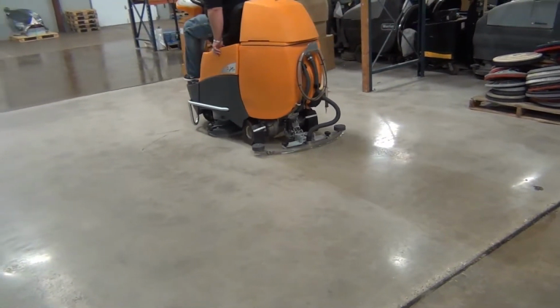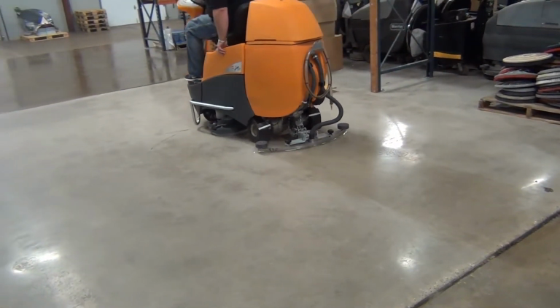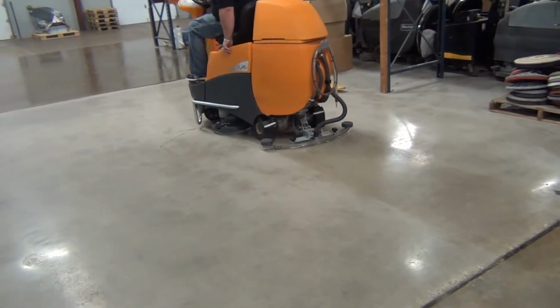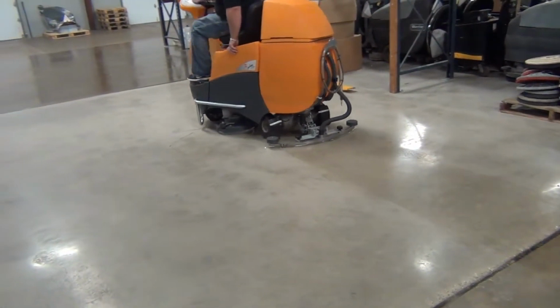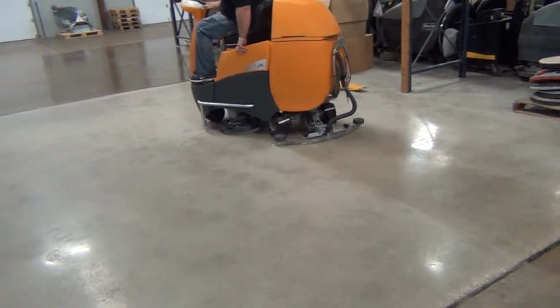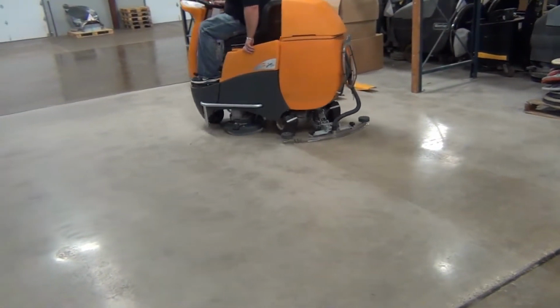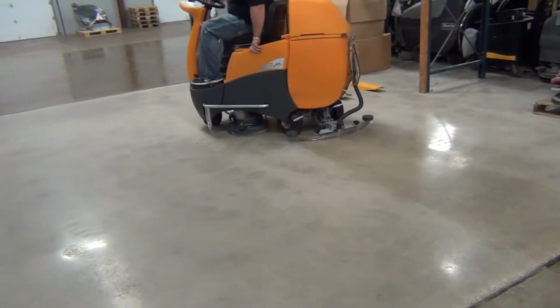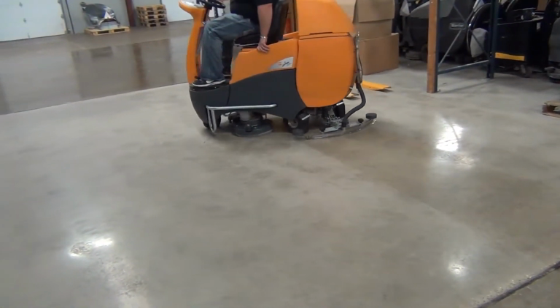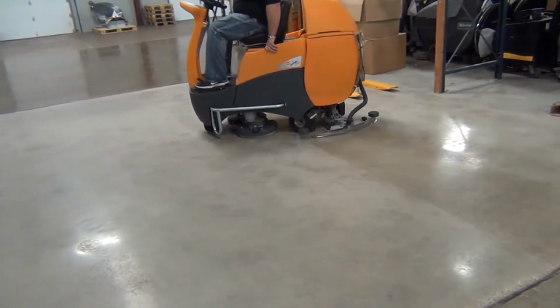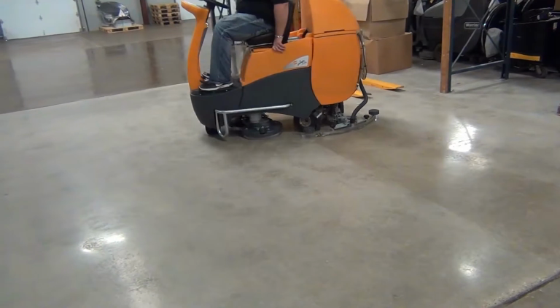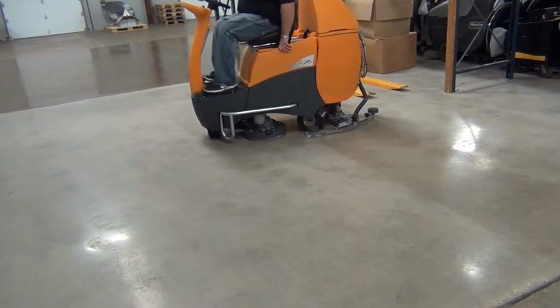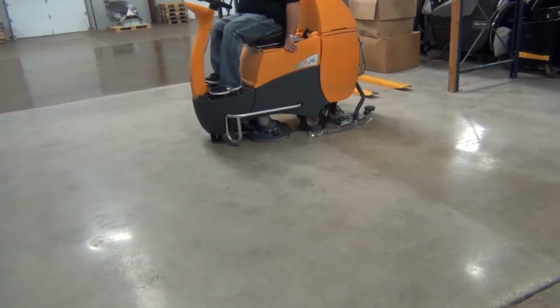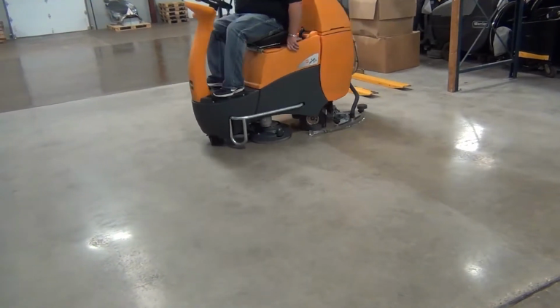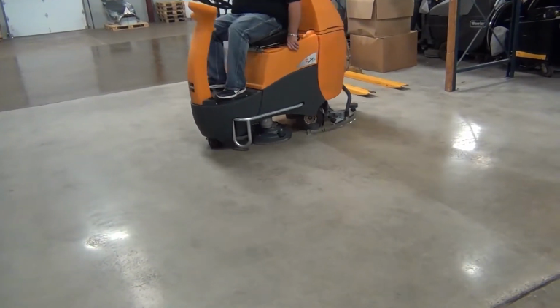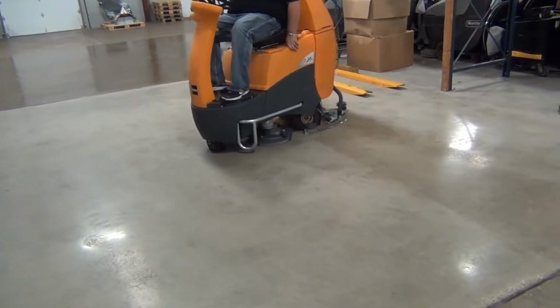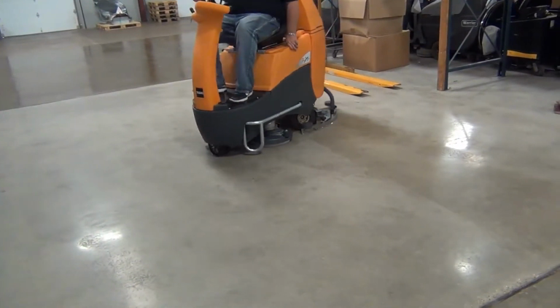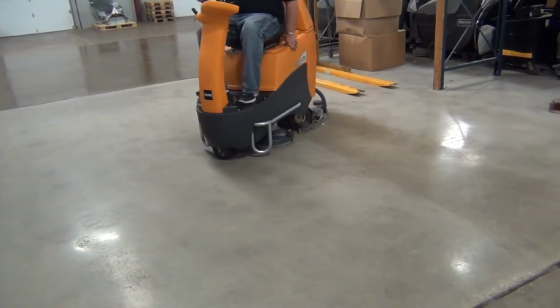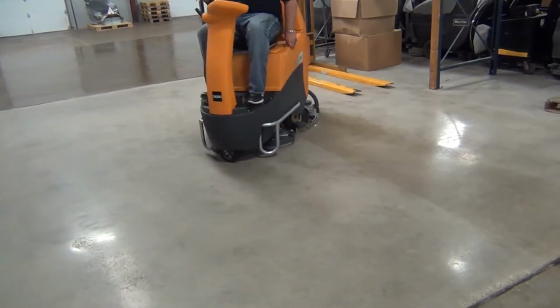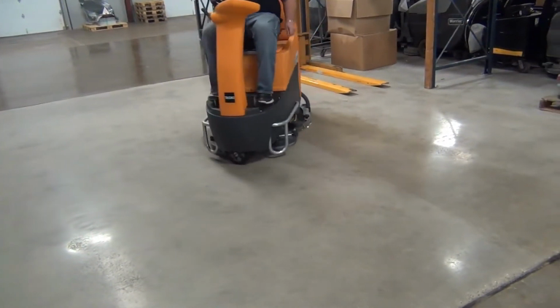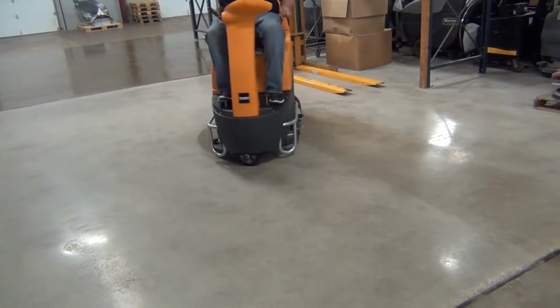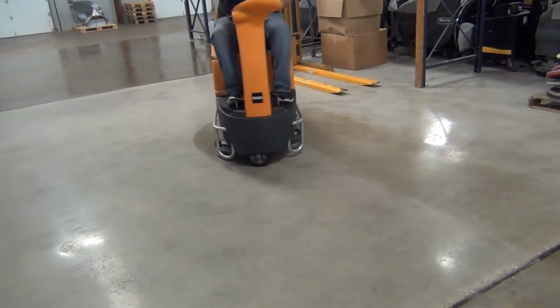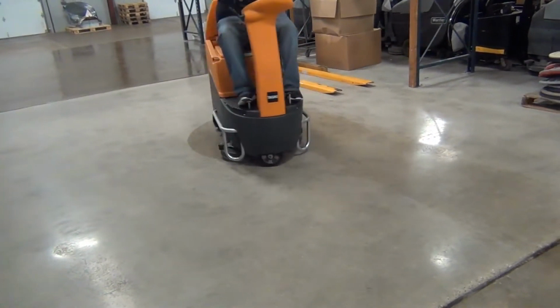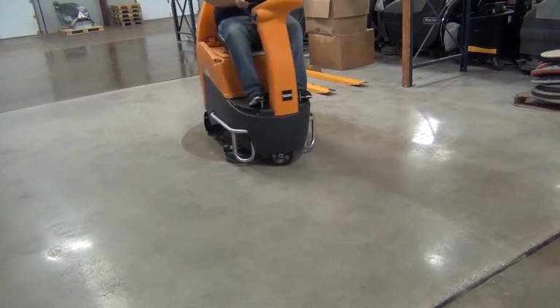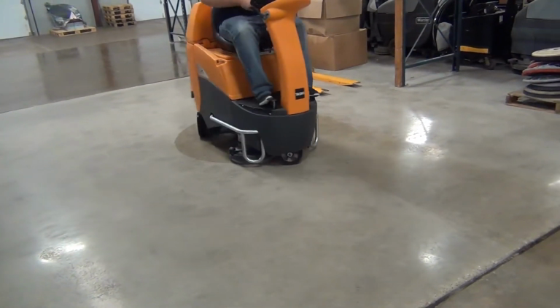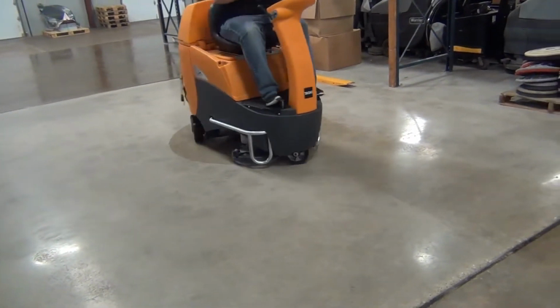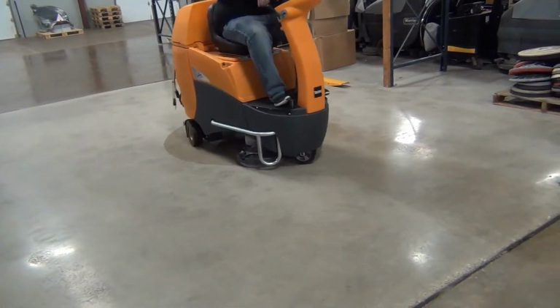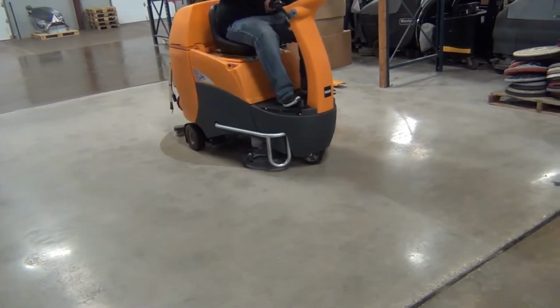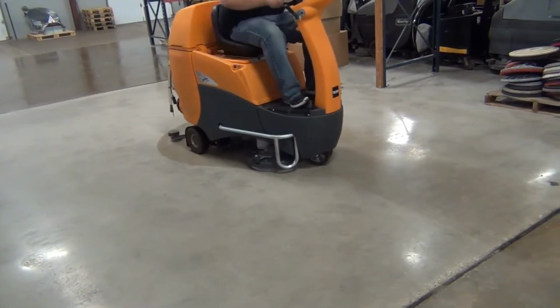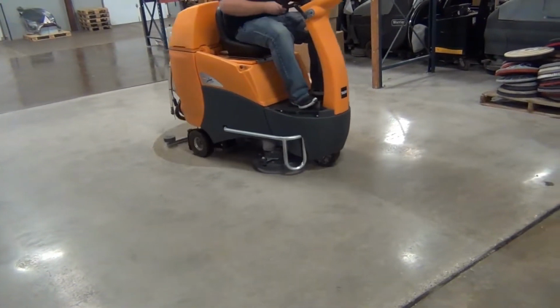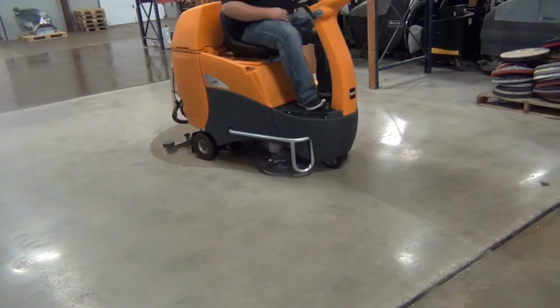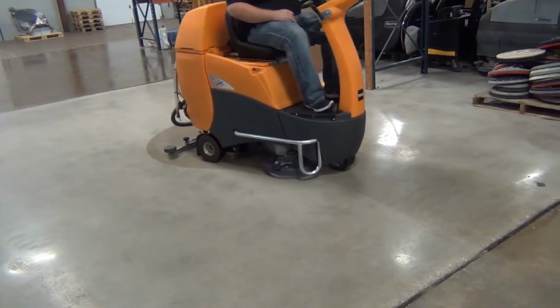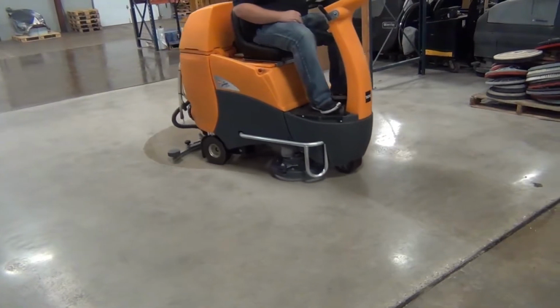The brush pressure is adjustable from 115 to 163 pounds. The cleaning speed is 5 miles per hour, and the turning circle is 7 feet.